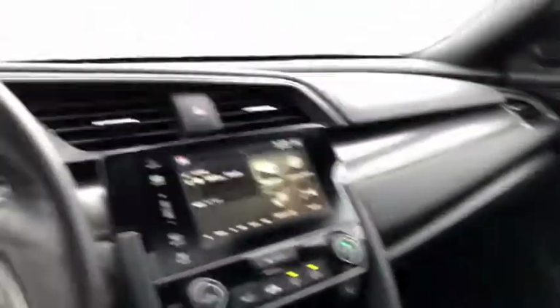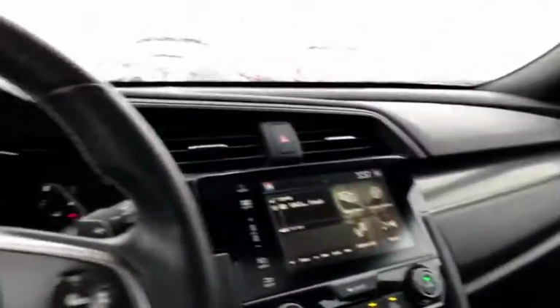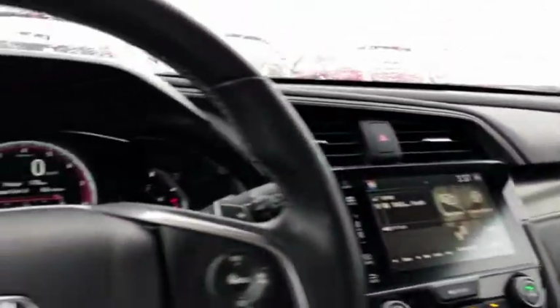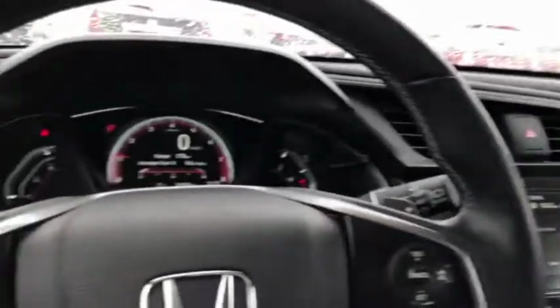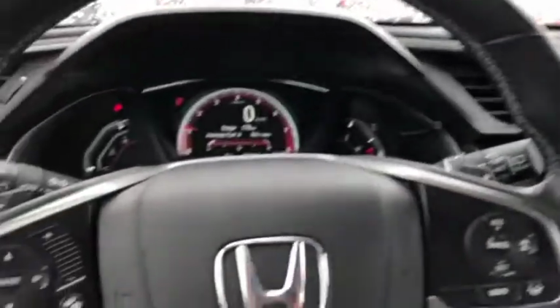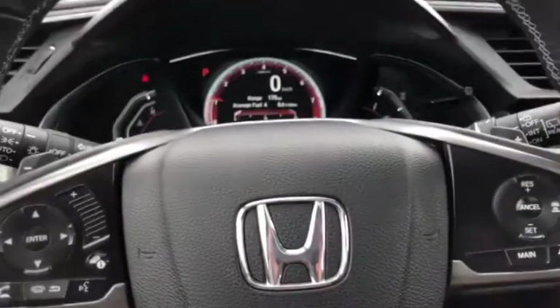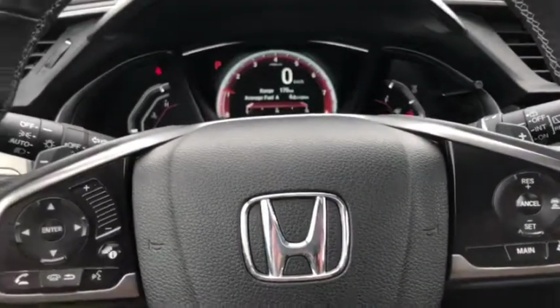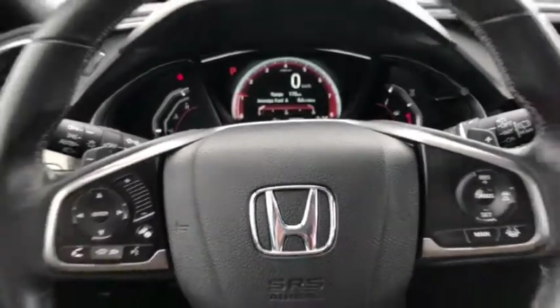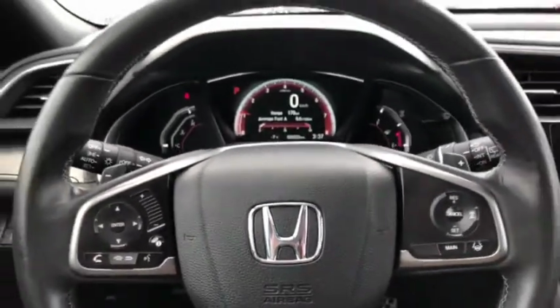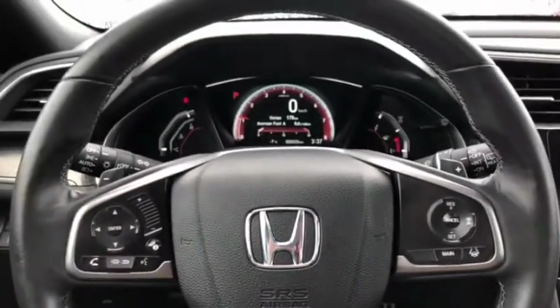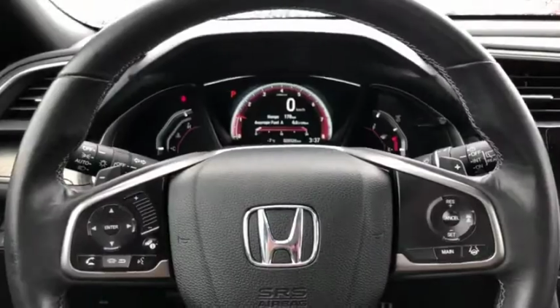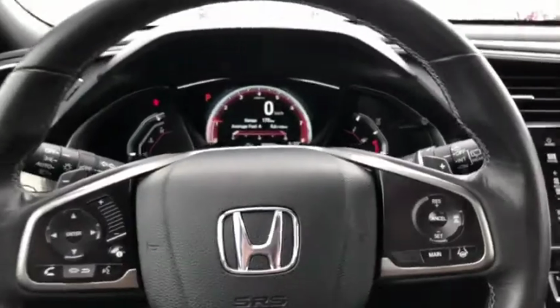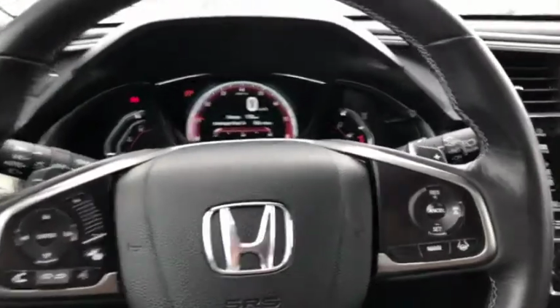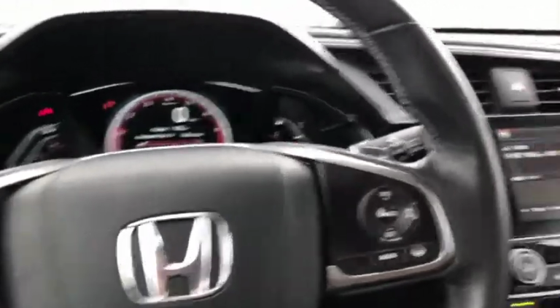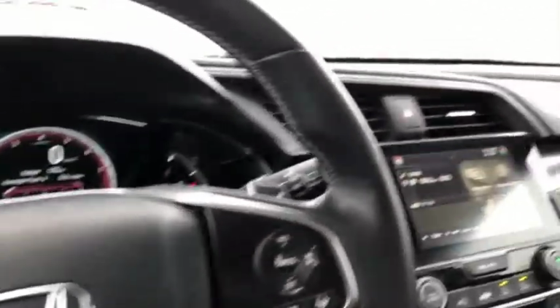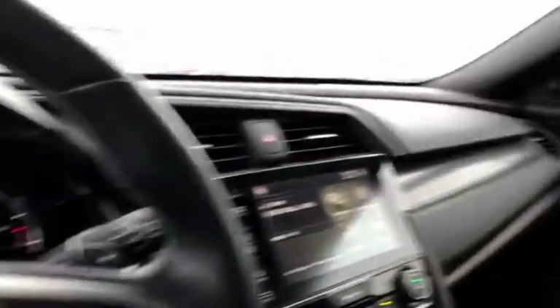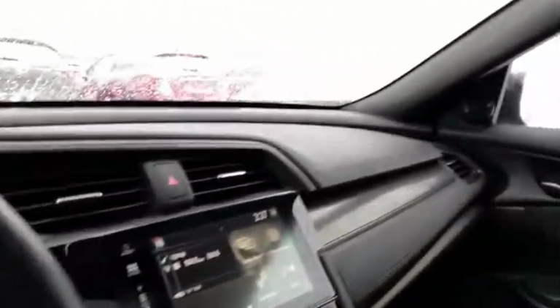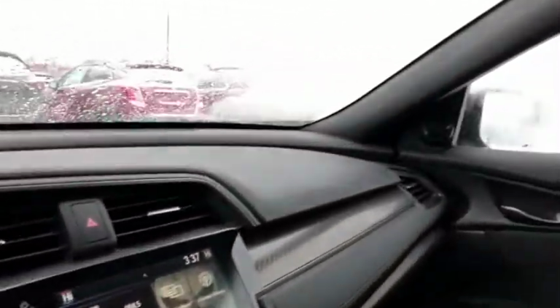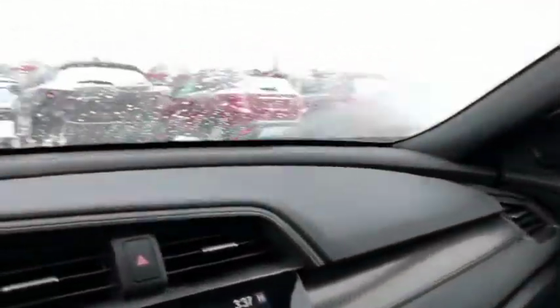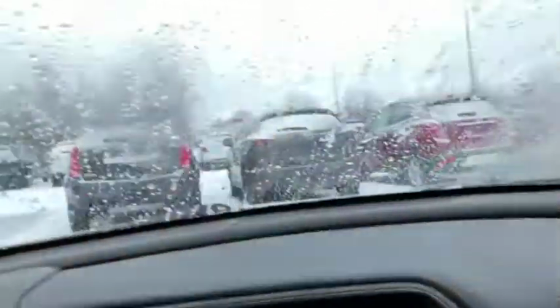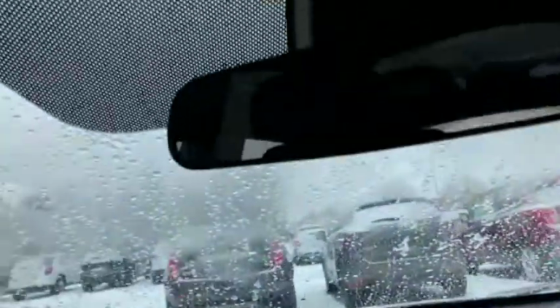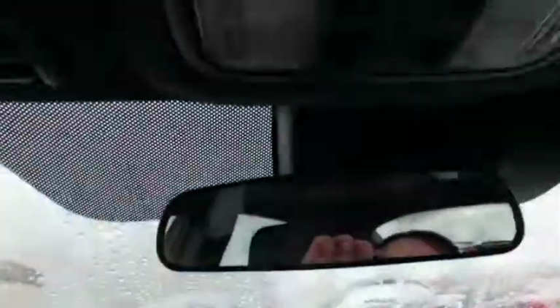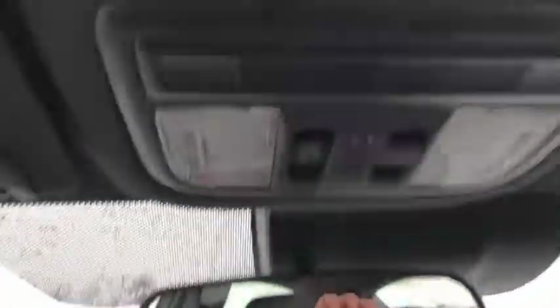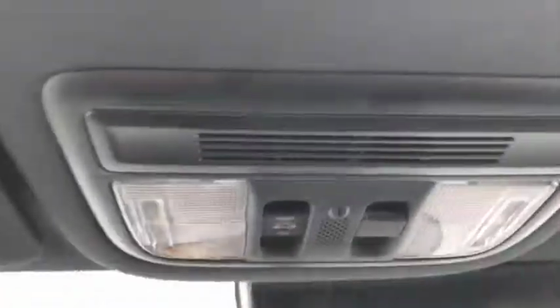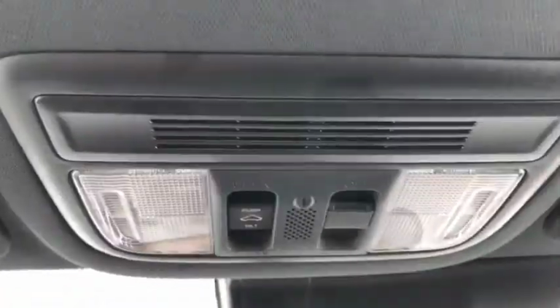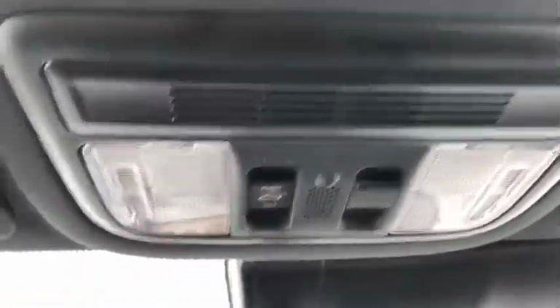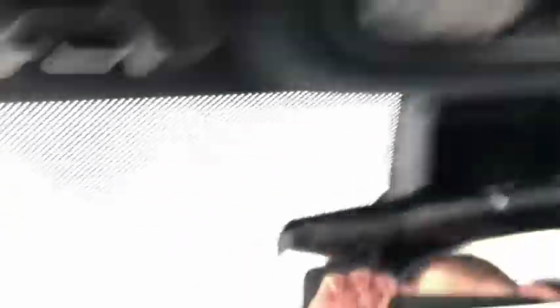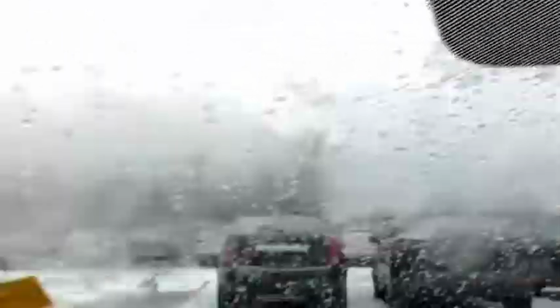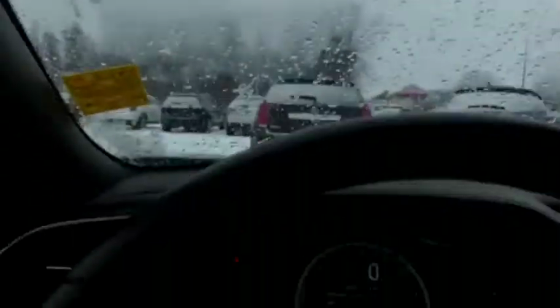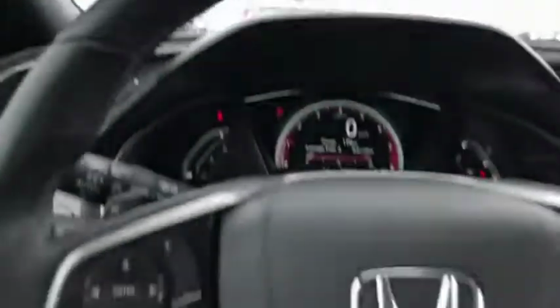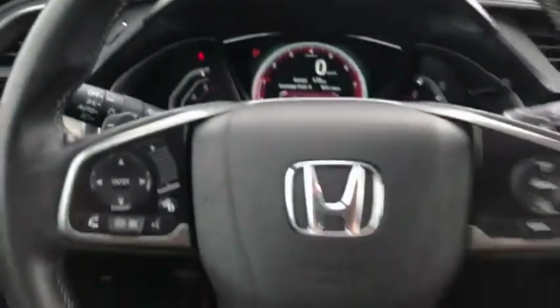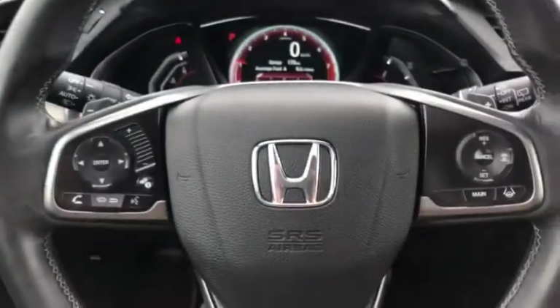As we said, this is a pre-owned unit here on the lot at Seaway GM. You can shop this unit or any of our other units online 24-7 at www.seawaygm.com. Thank you.